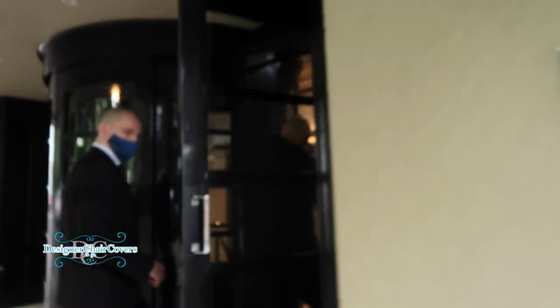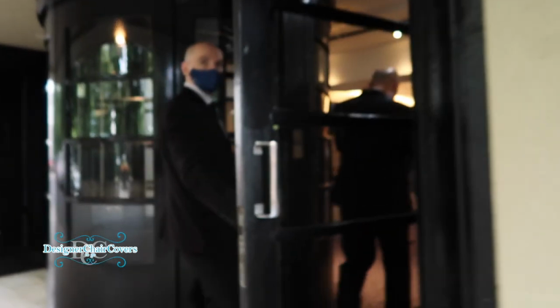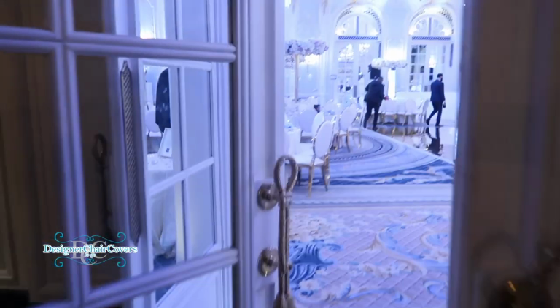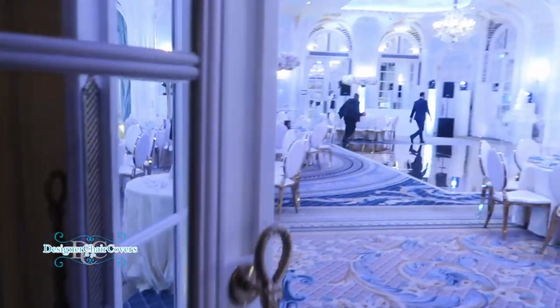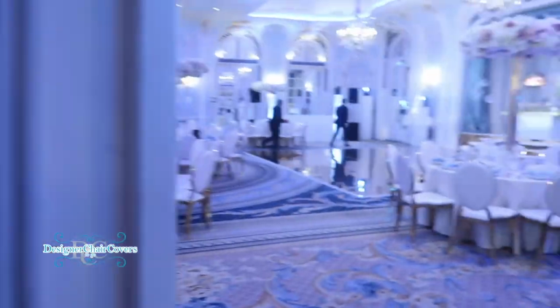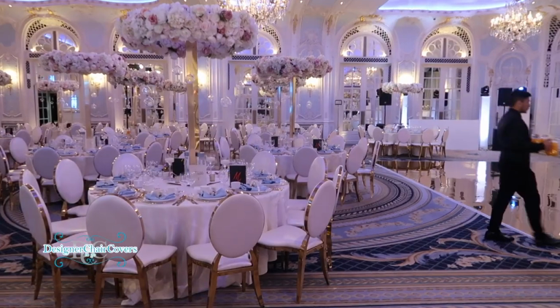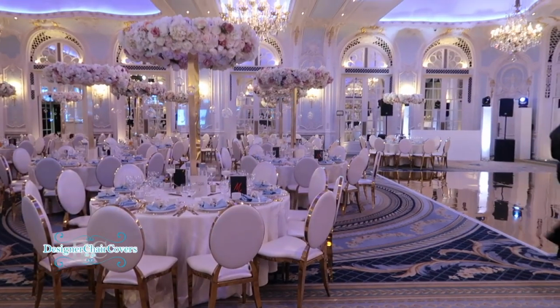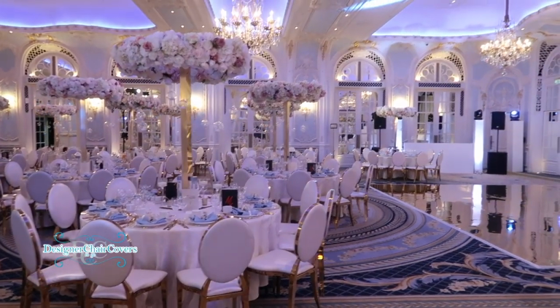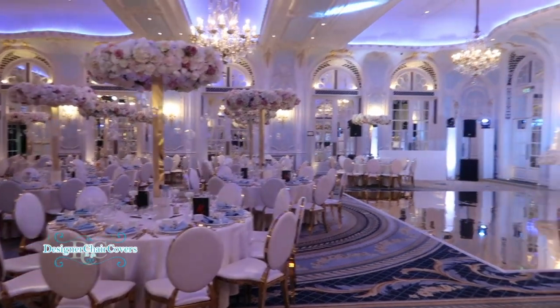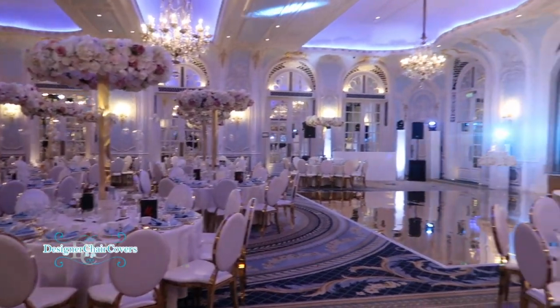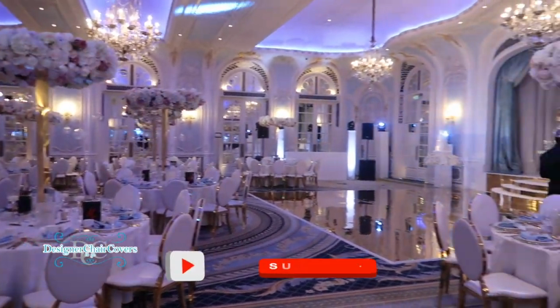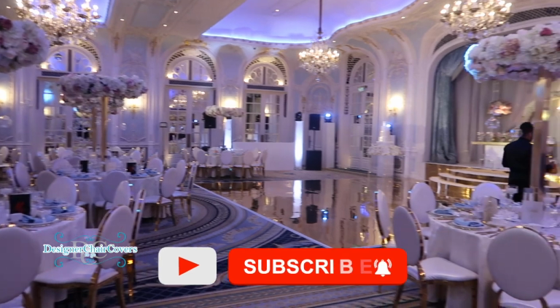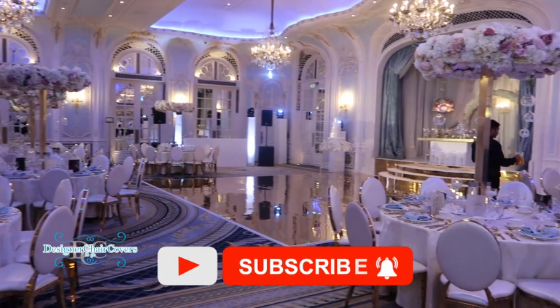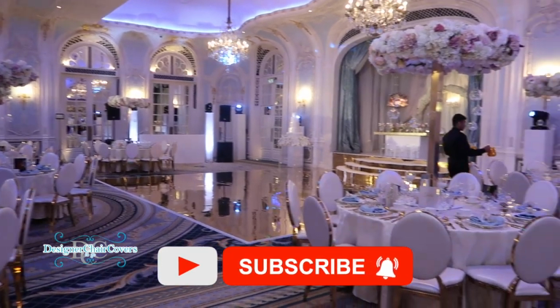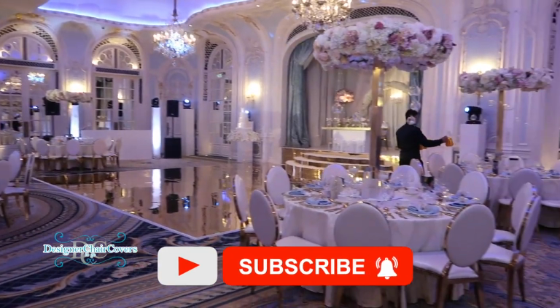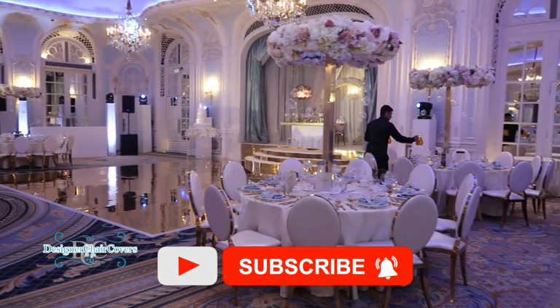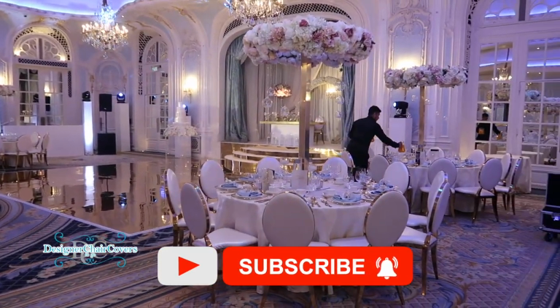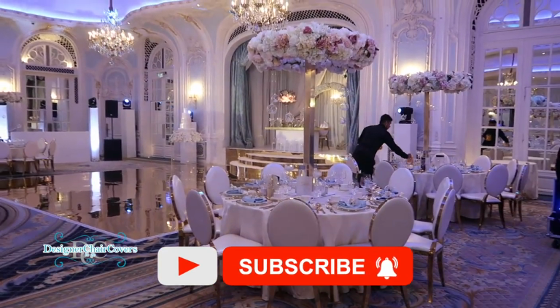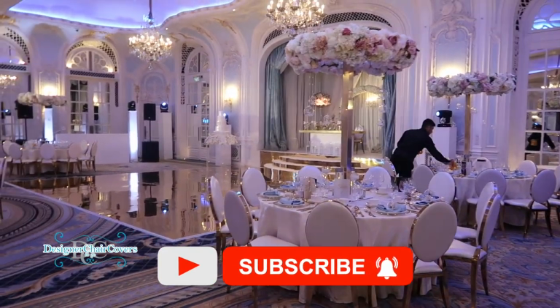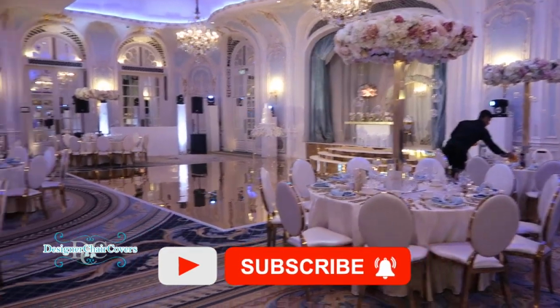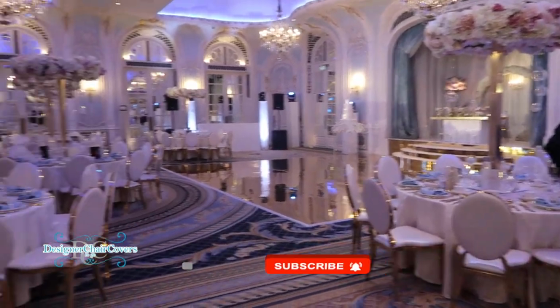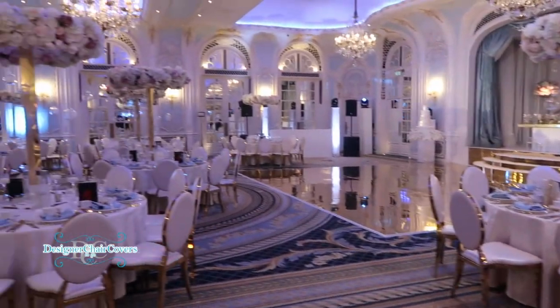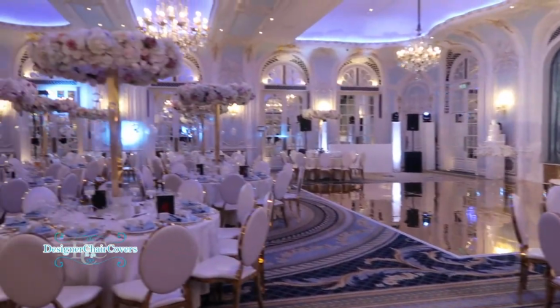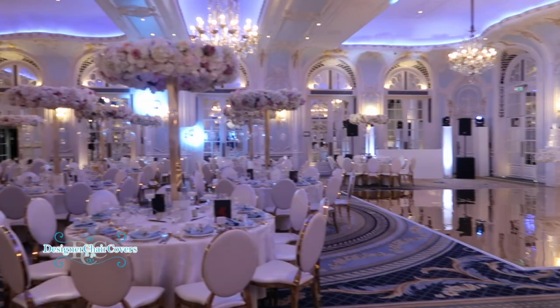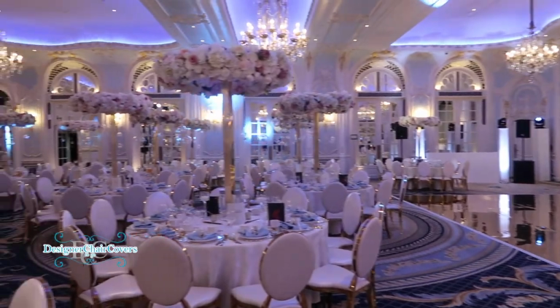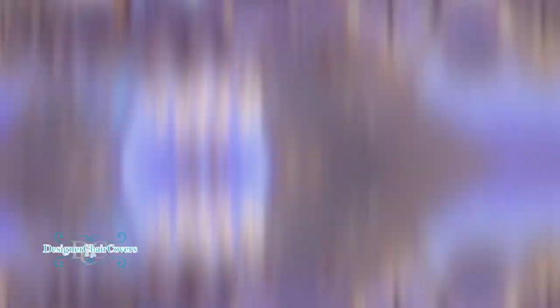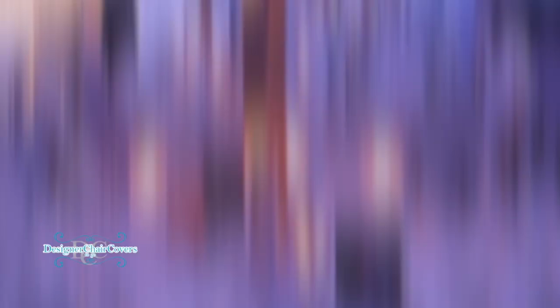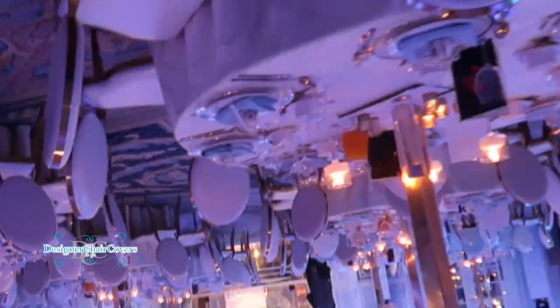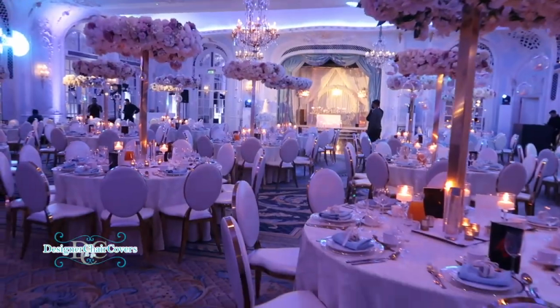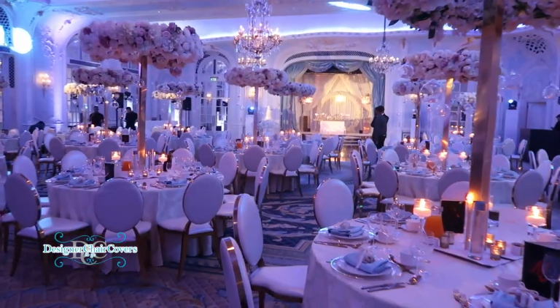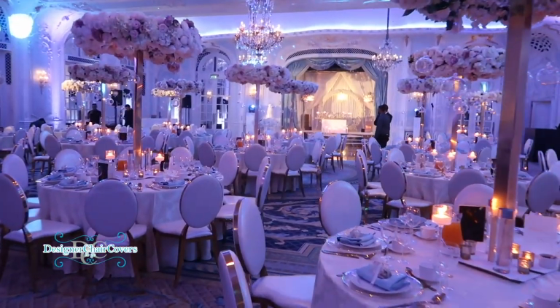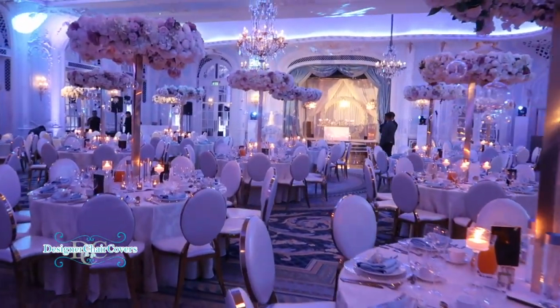We didn't get much of the transformation setup, but only really the after effect. This is the room — we have about 250 guests and obviously the colors are gold and whites with pops of blue.